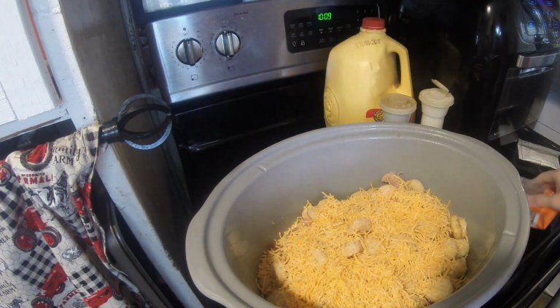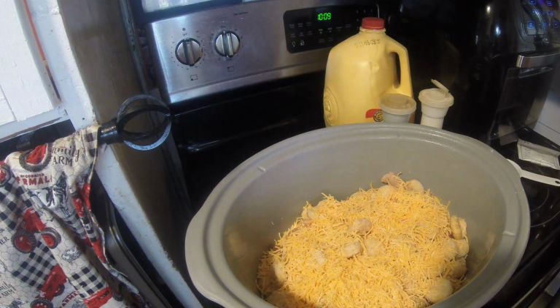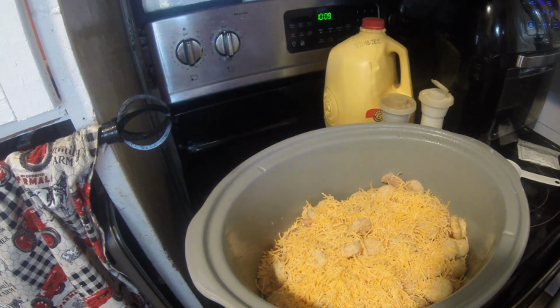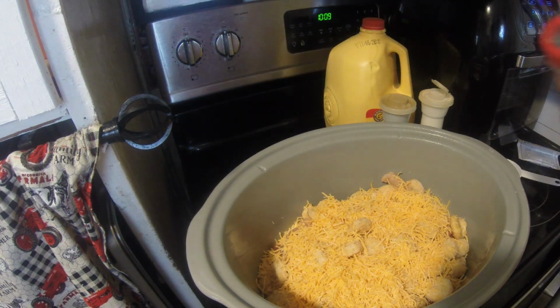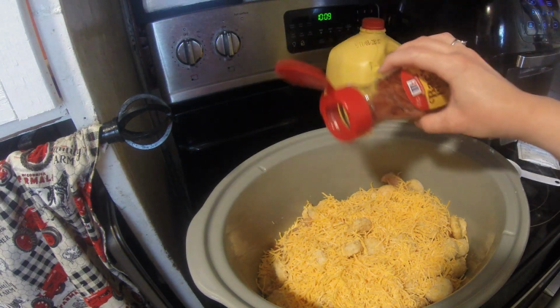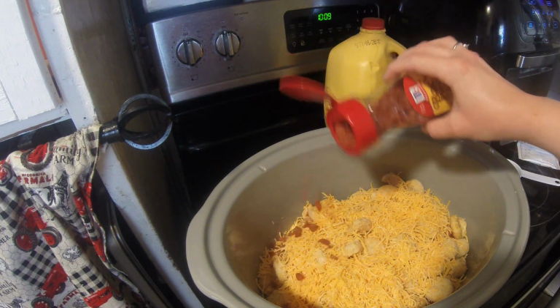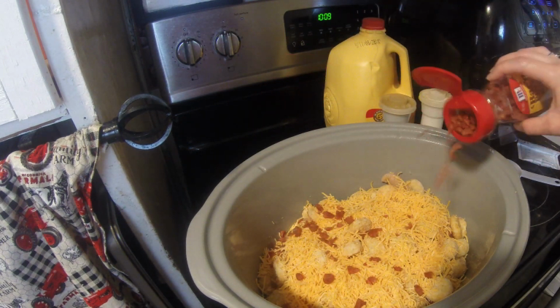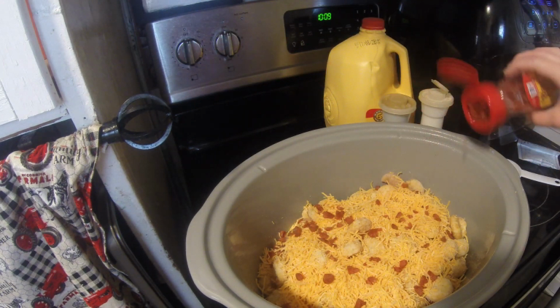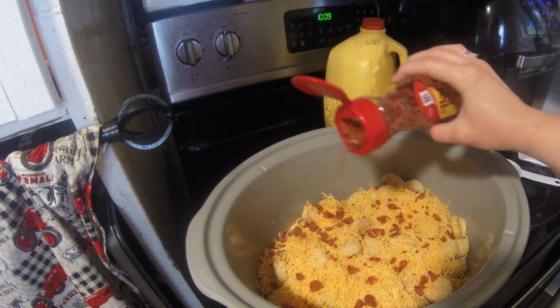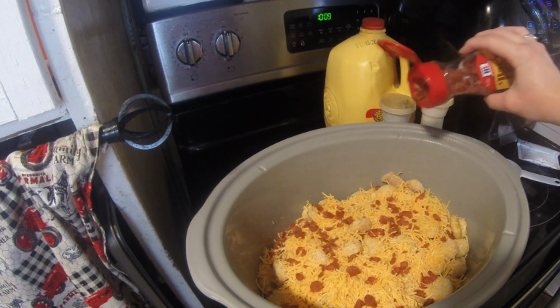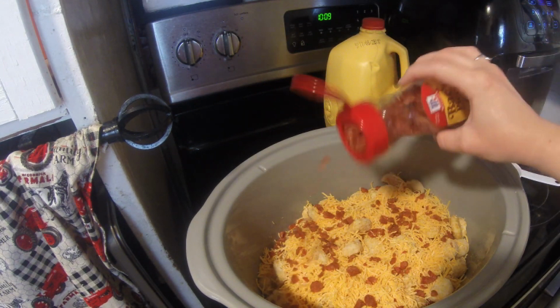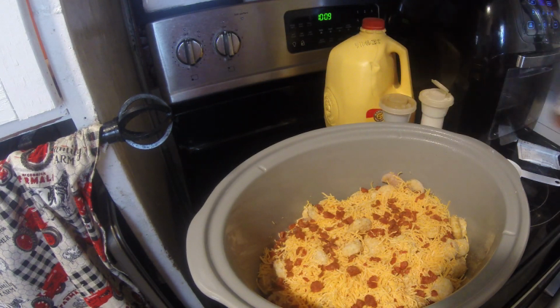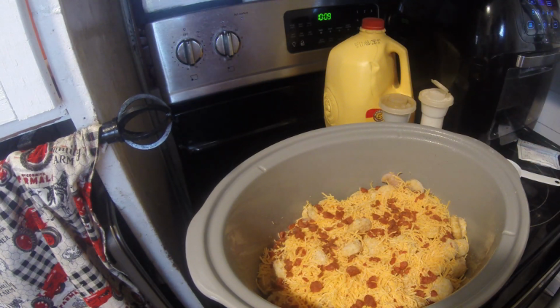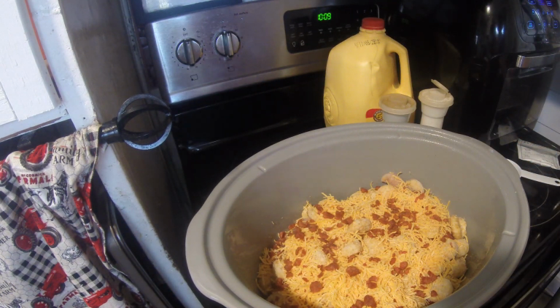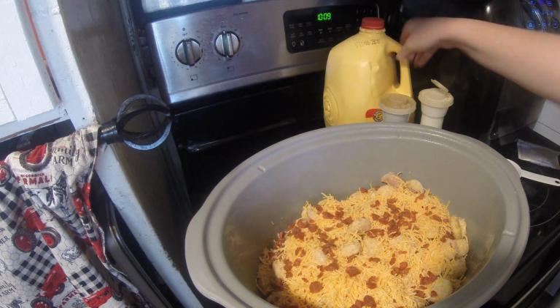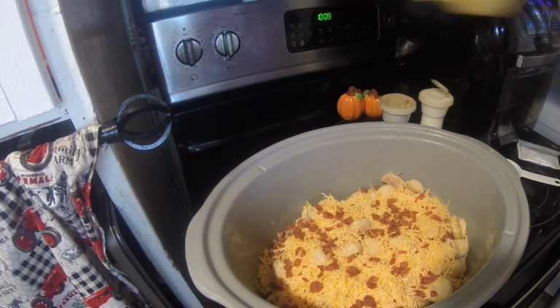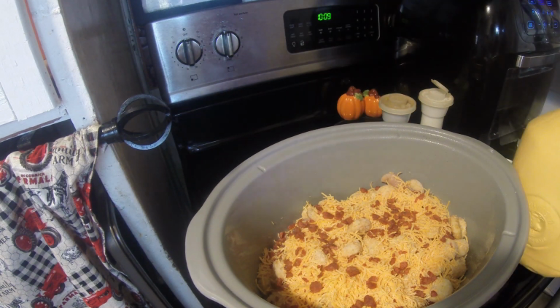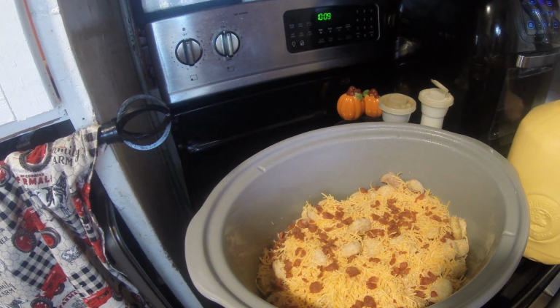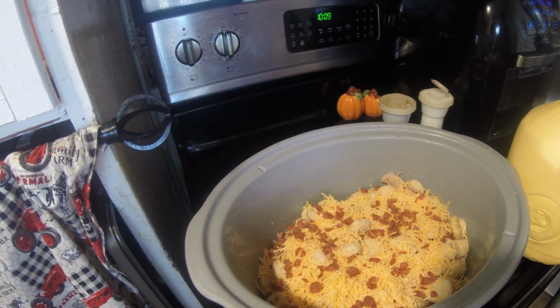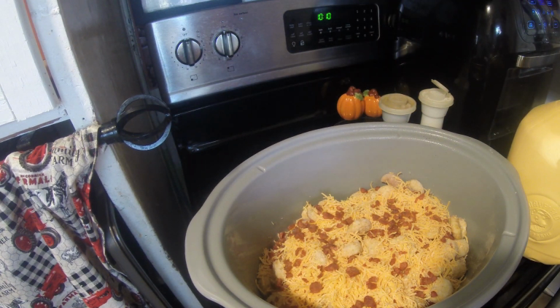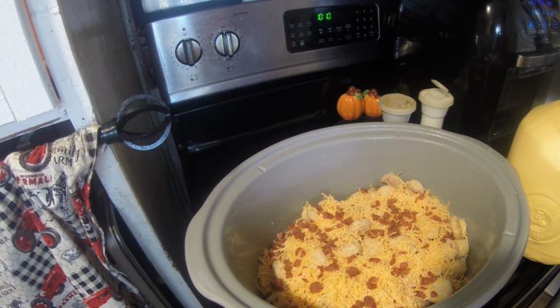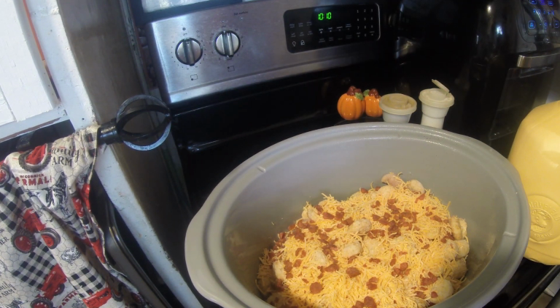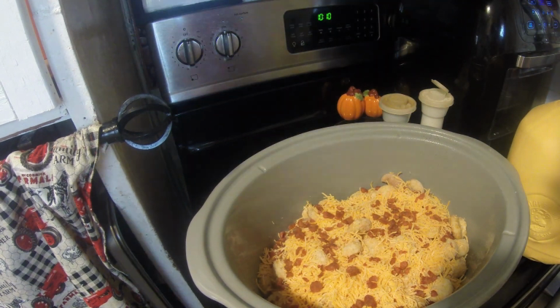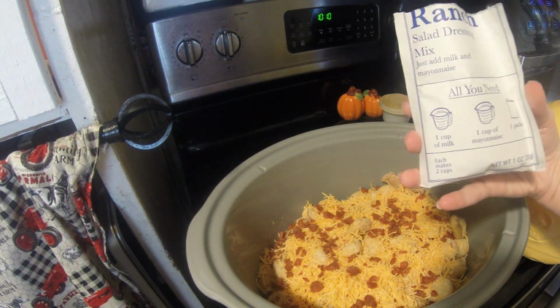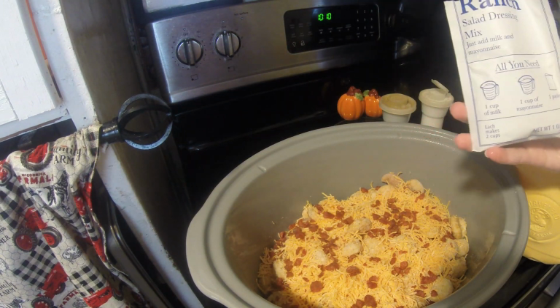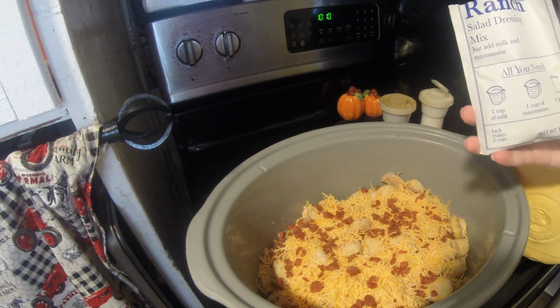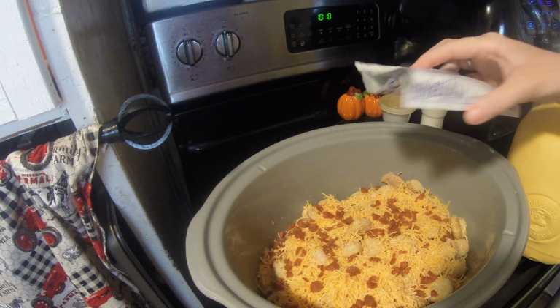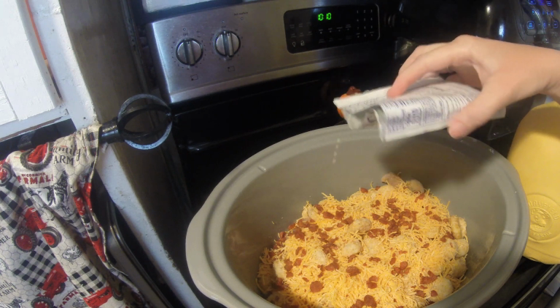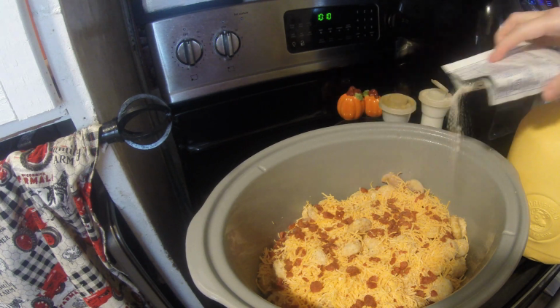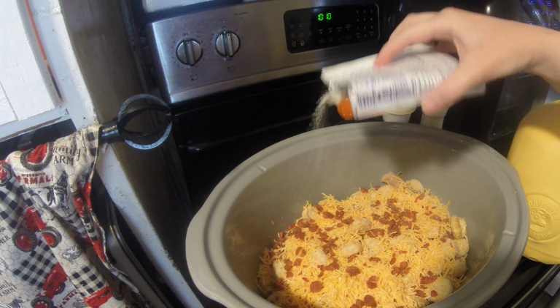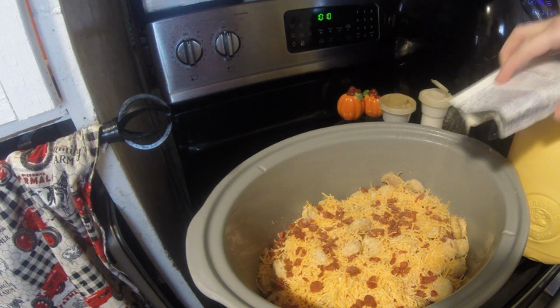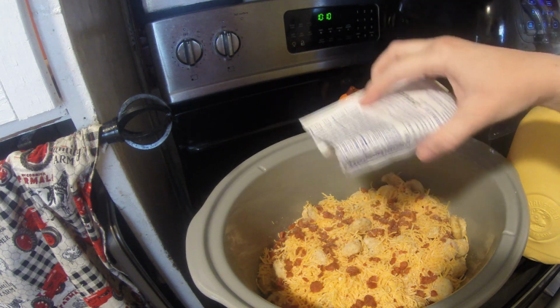It also calls for one pound of chicken, two cups of shredded cheddar cheese, milk, and salt and pepper. Just dump it in — it cooks on low for four to six hours. It was good, and if I'd had actual bacon cut up and put in there, it would have been so much better.